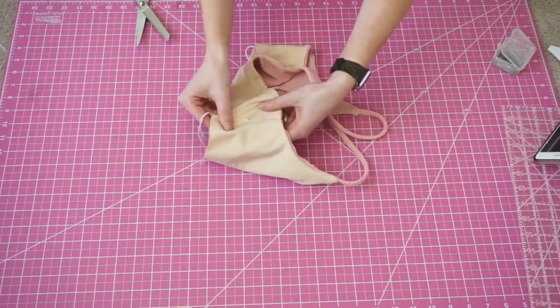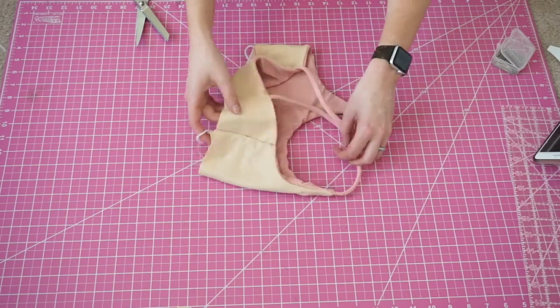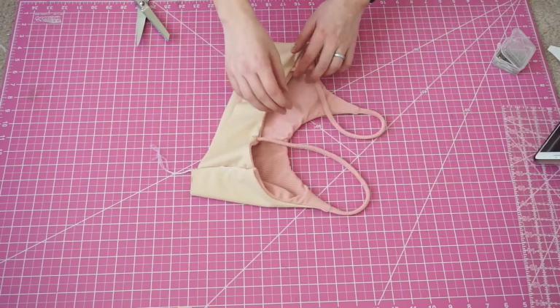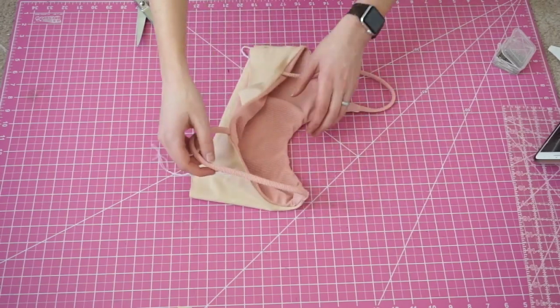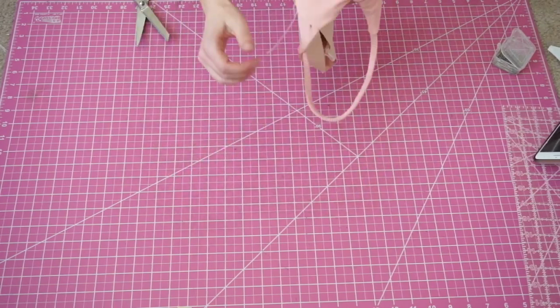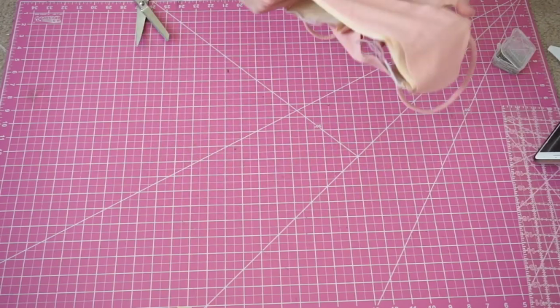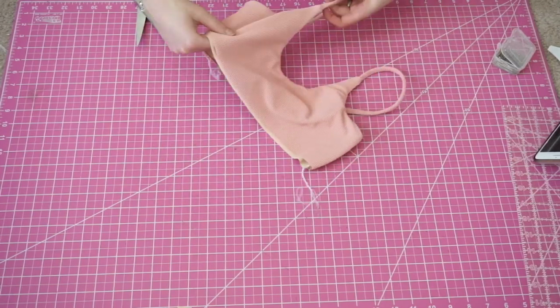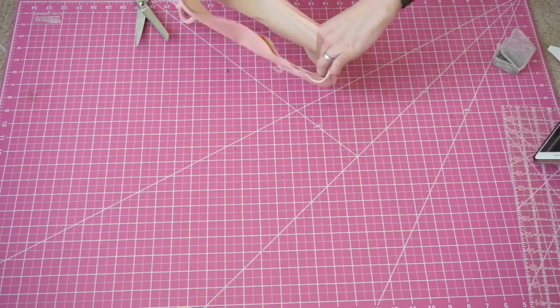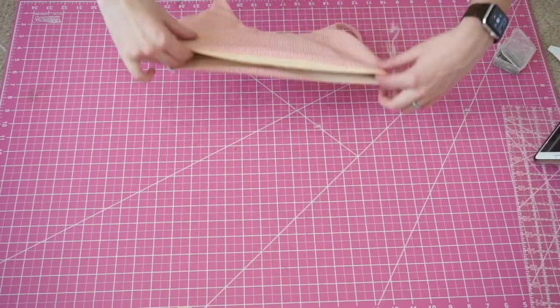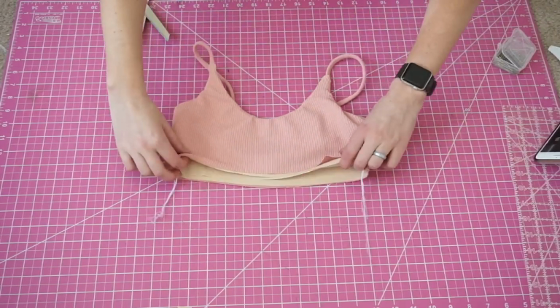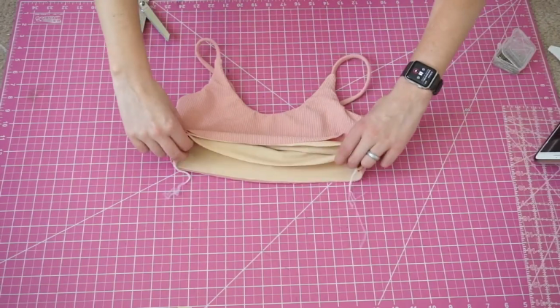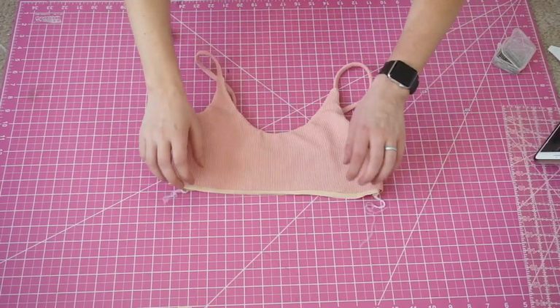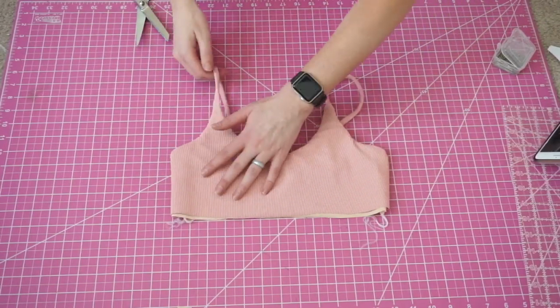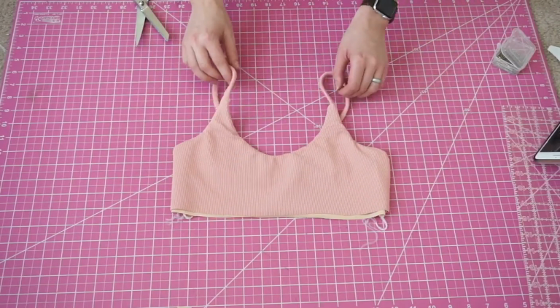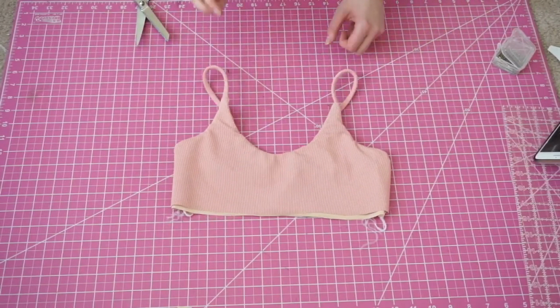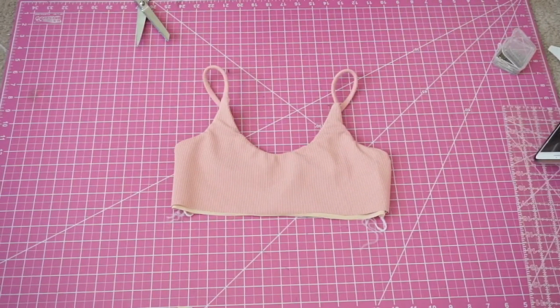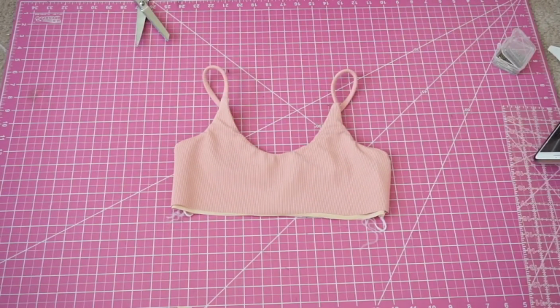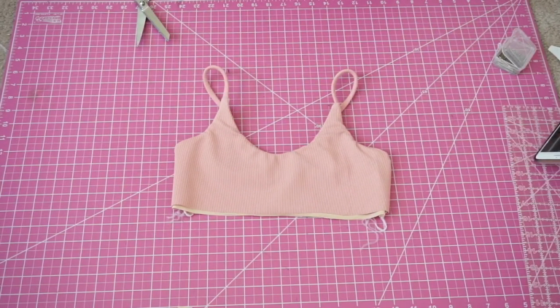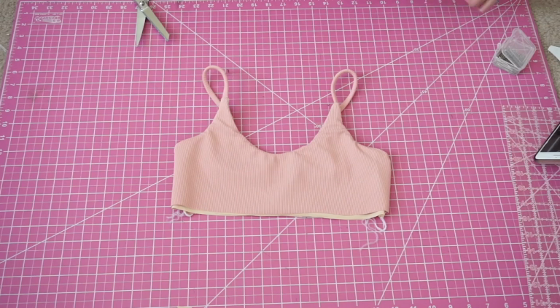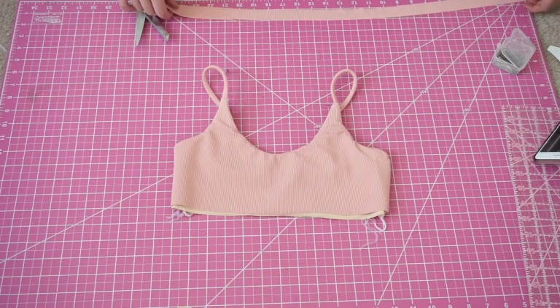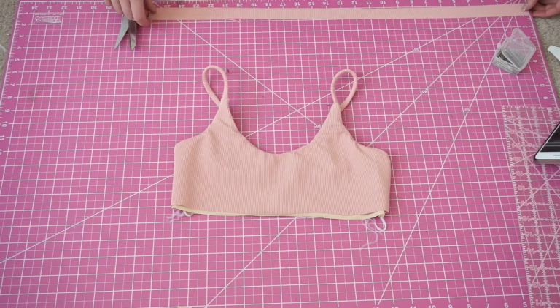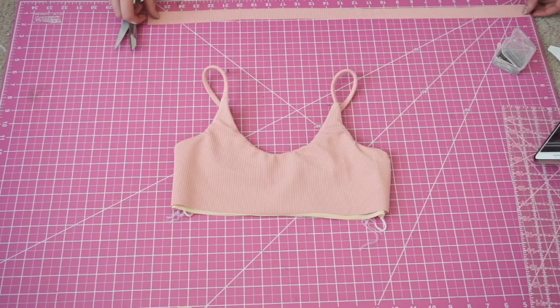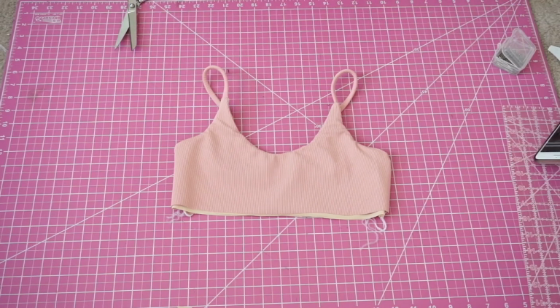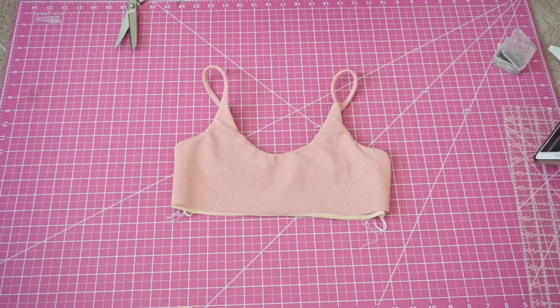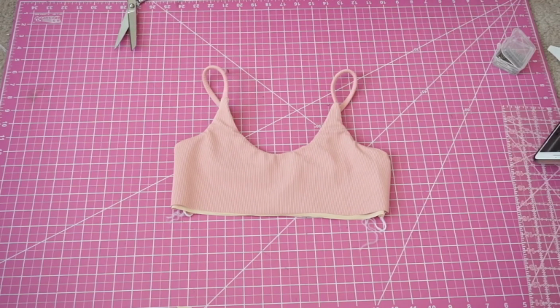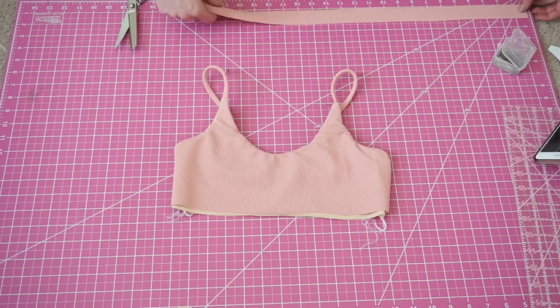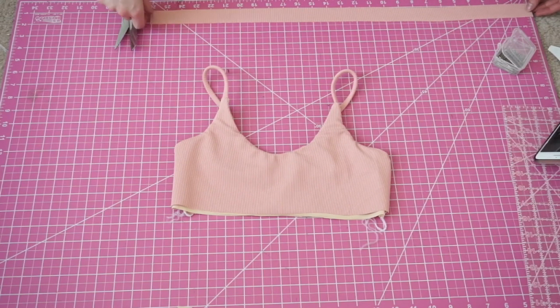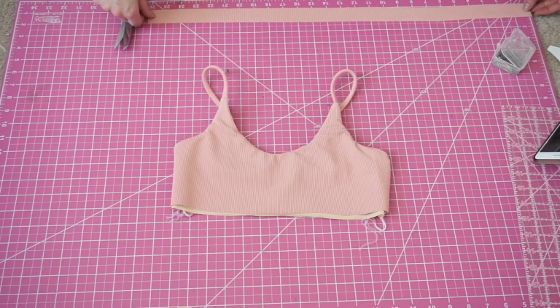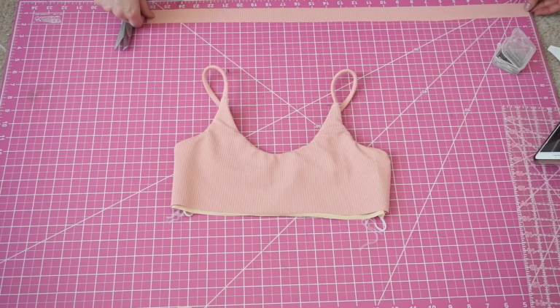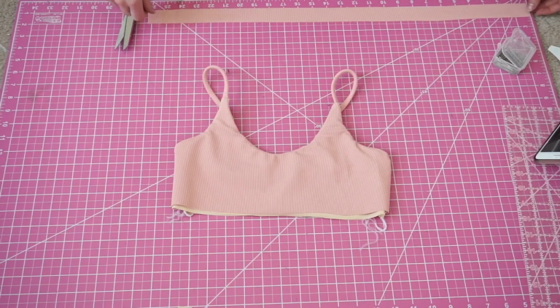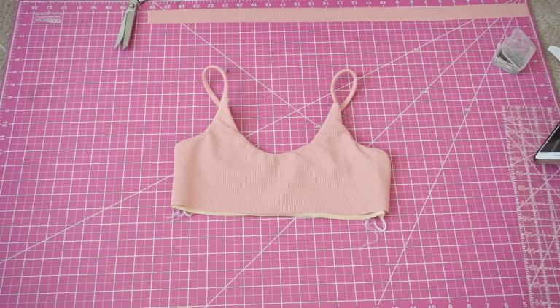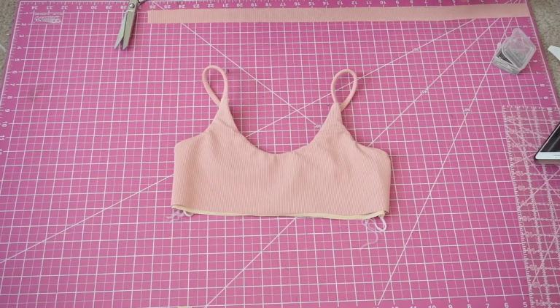Now take it to the right side and we're going to move on to our band. Take your band and your elastic and sew them right sides together hamburger style to make them one continuous loop.